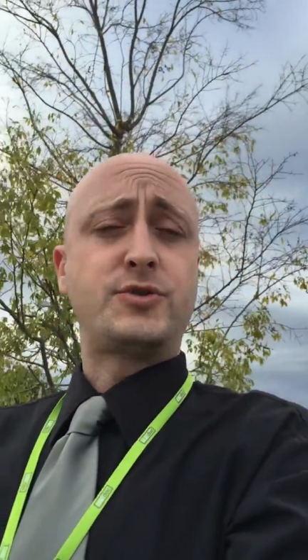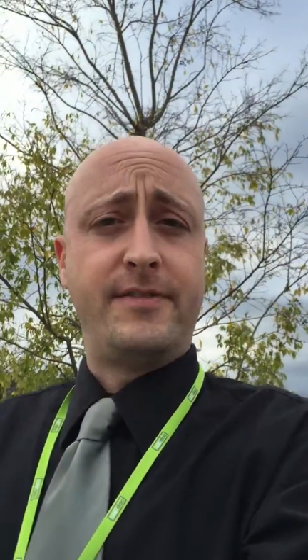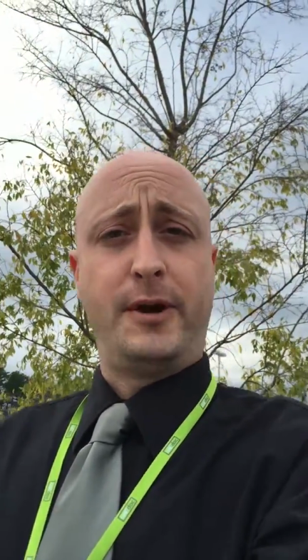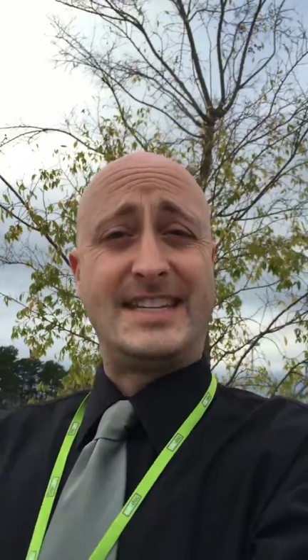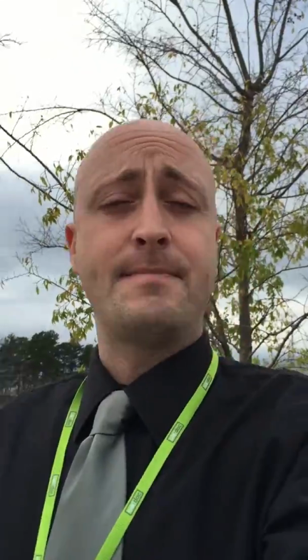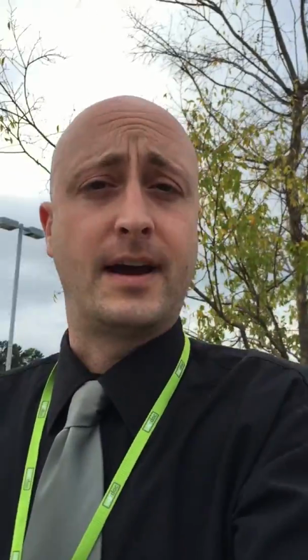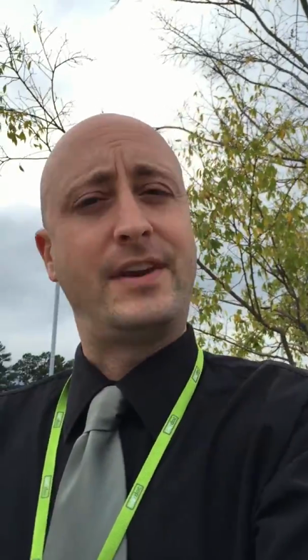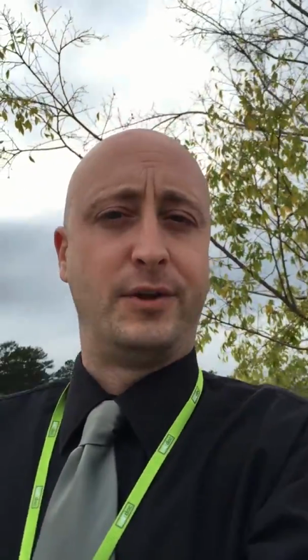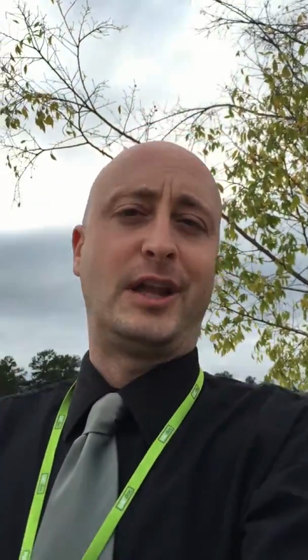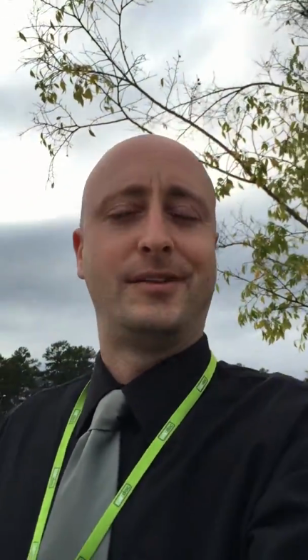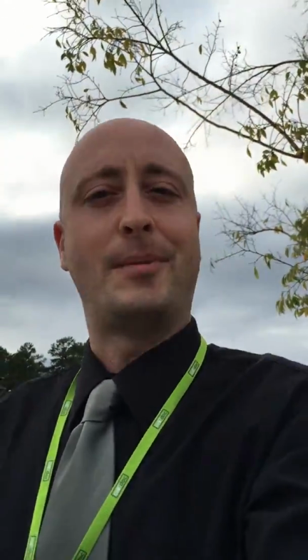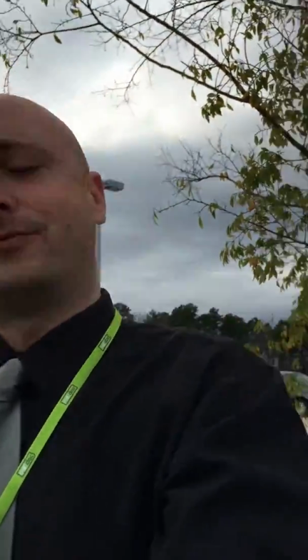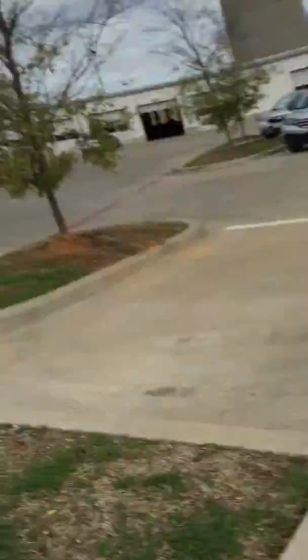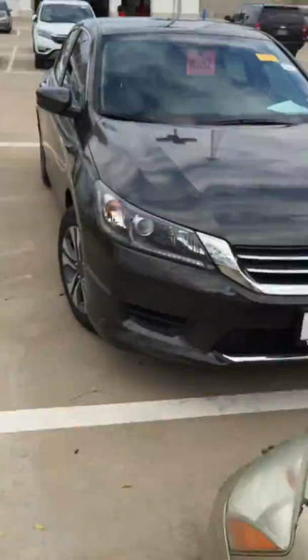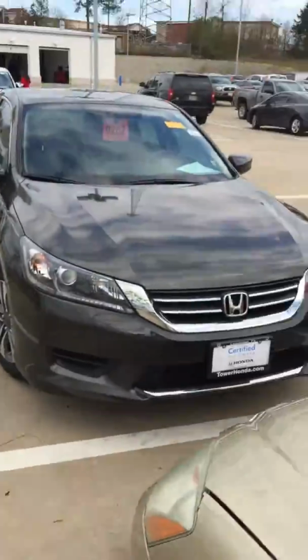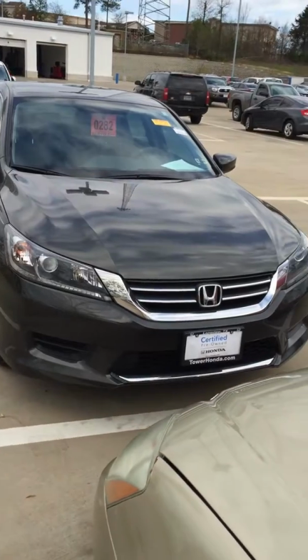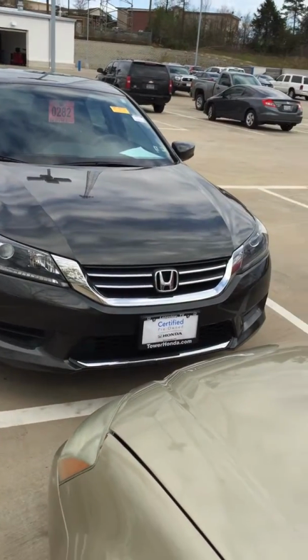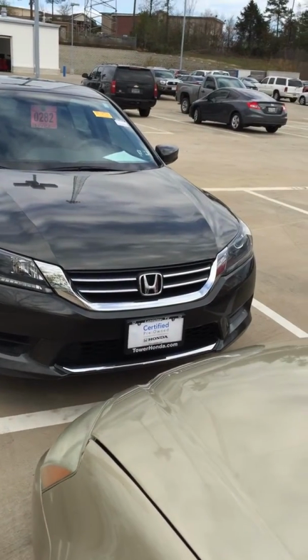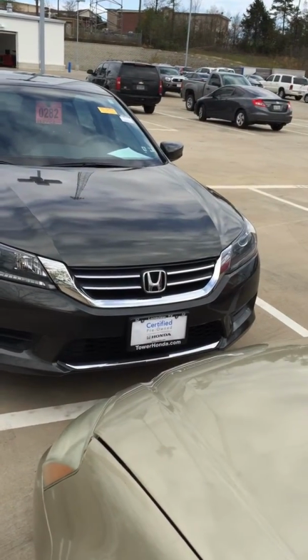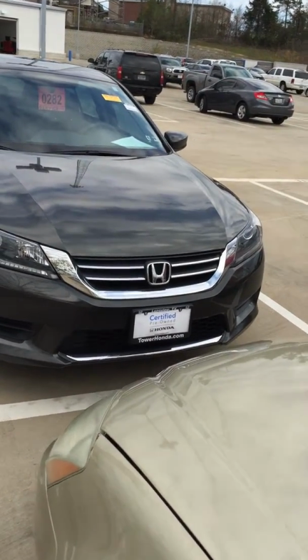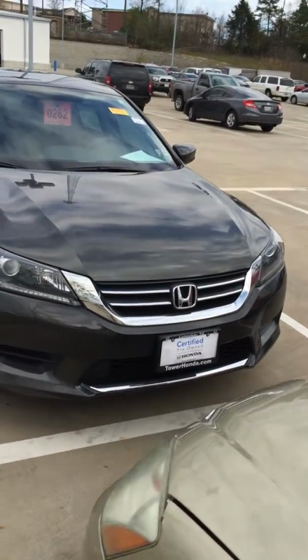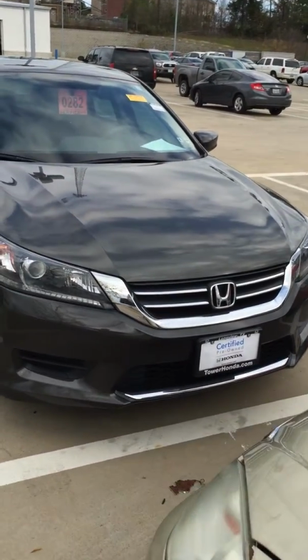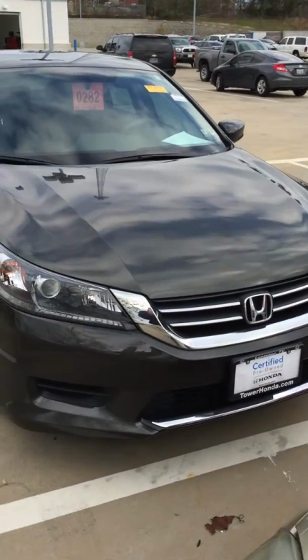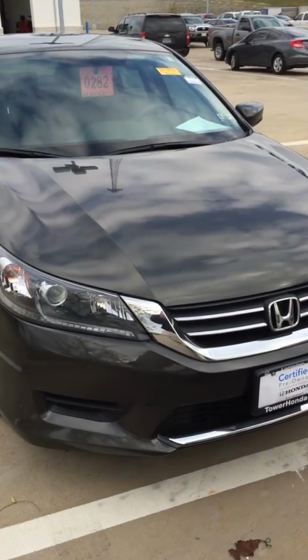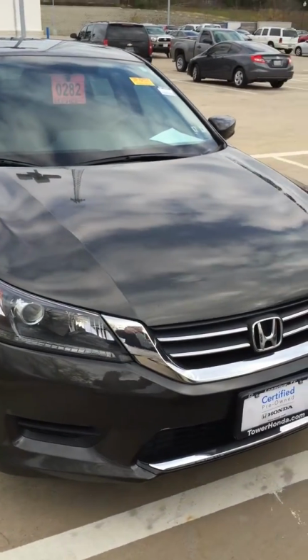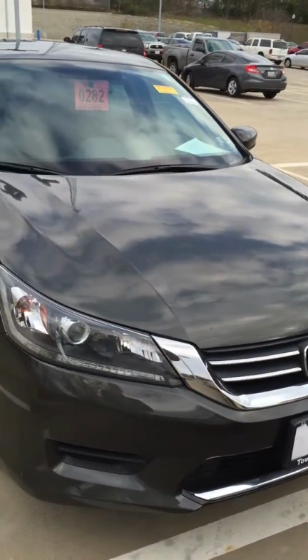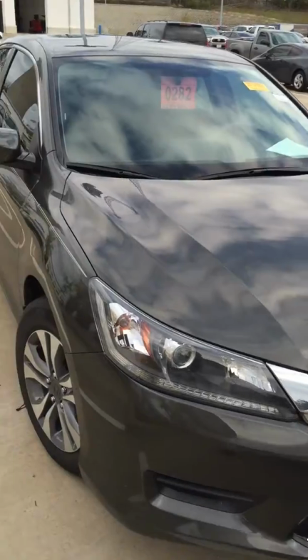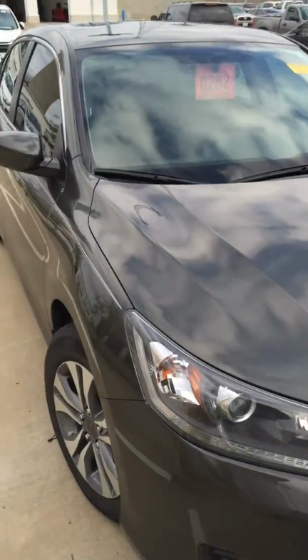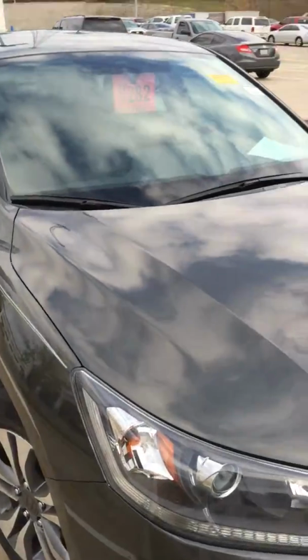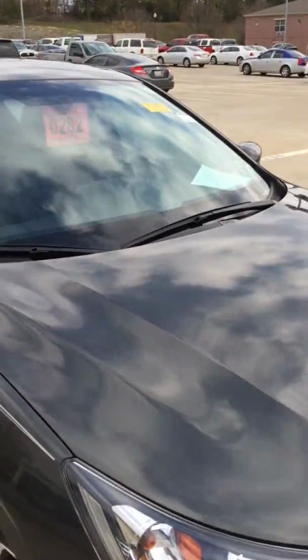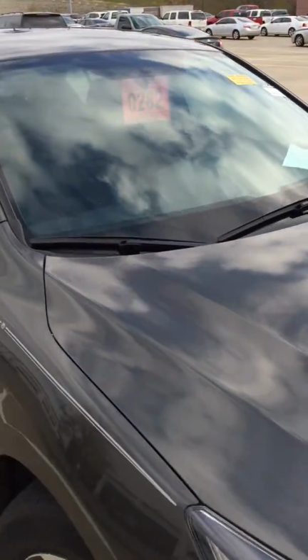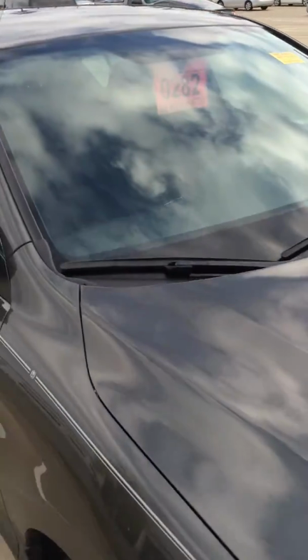I just wanted to make a video for you to put a face to the name, kind of give you an idea what I look like so when you come in and ask for me. I also wanted to show you the car you were interested in. This is a 2014 Honda Accord Sport in the Hematite color, which is pretty rare.